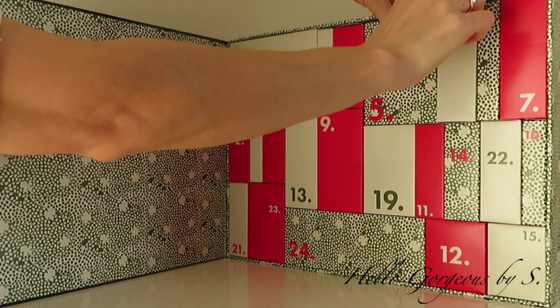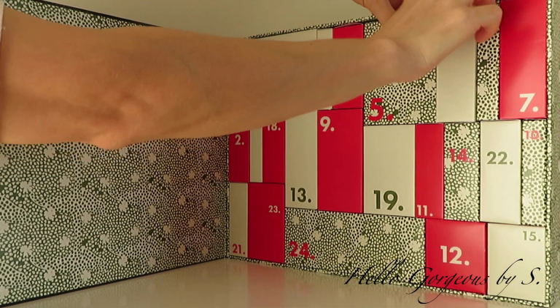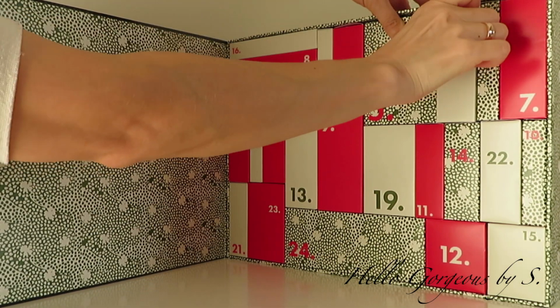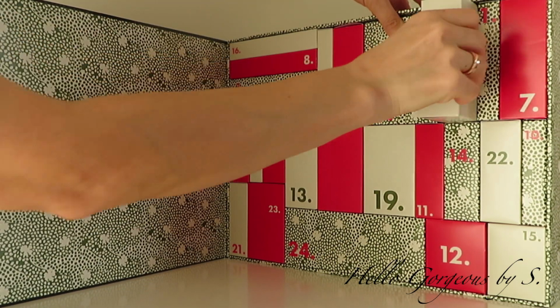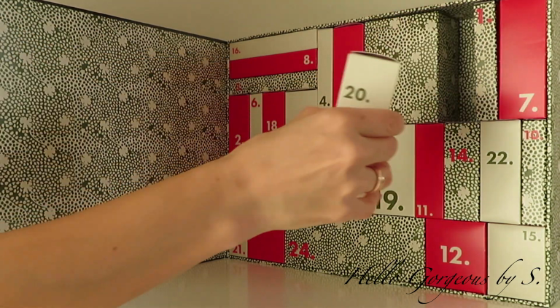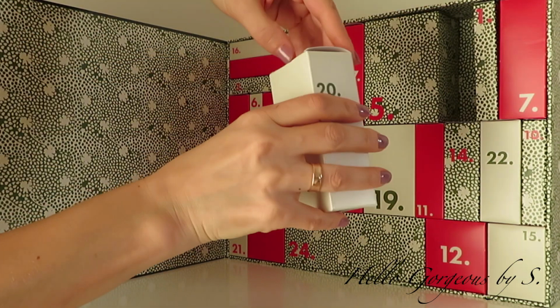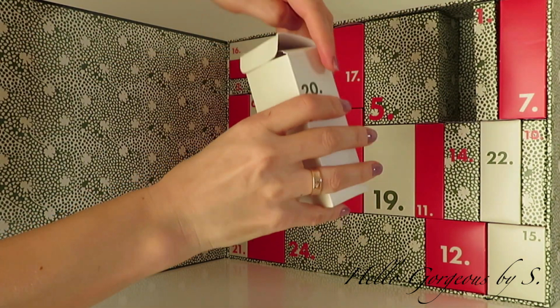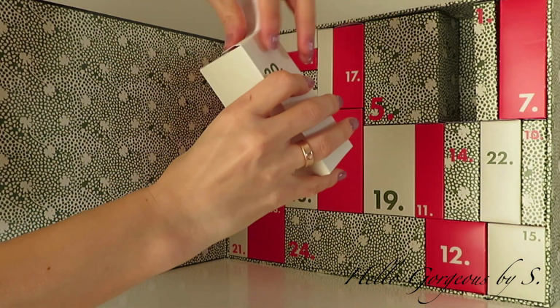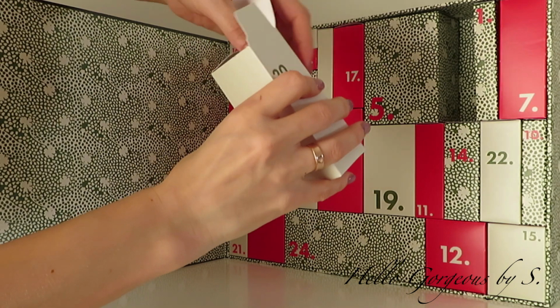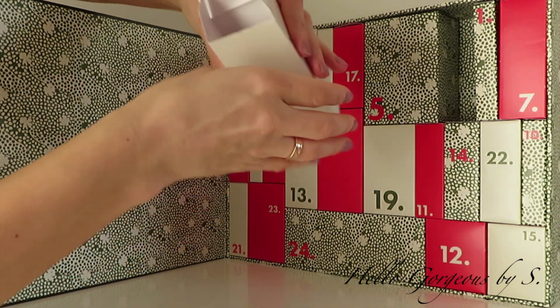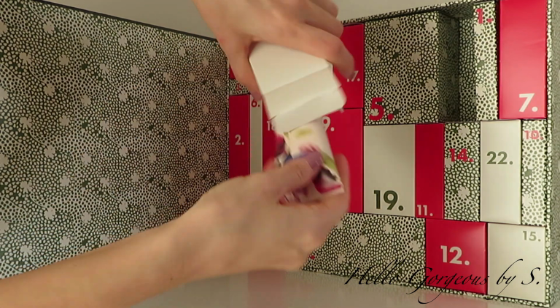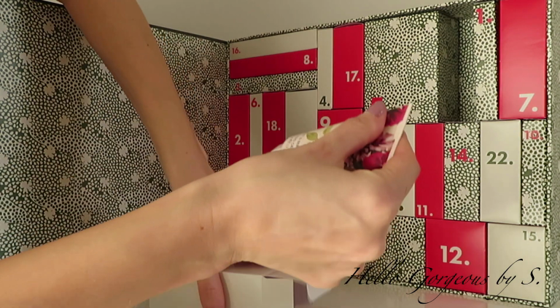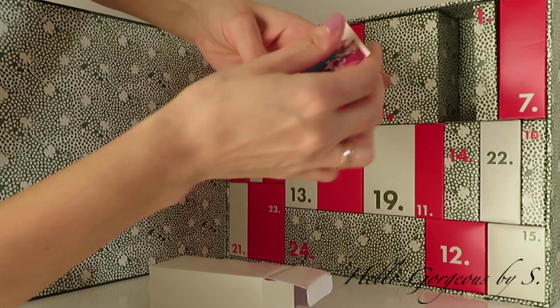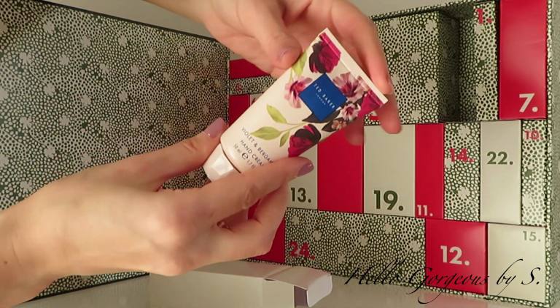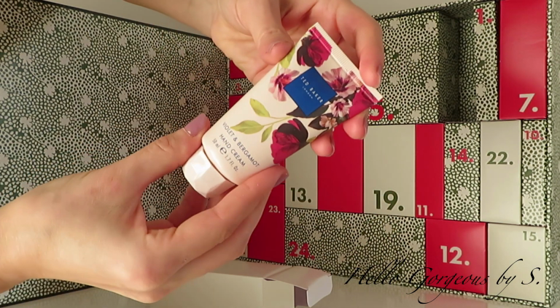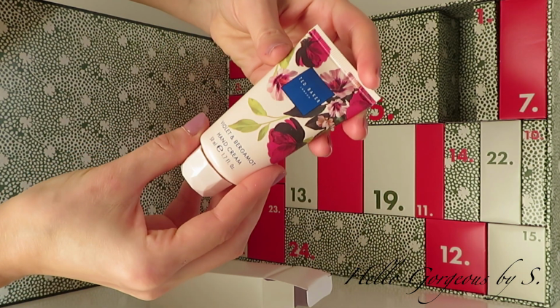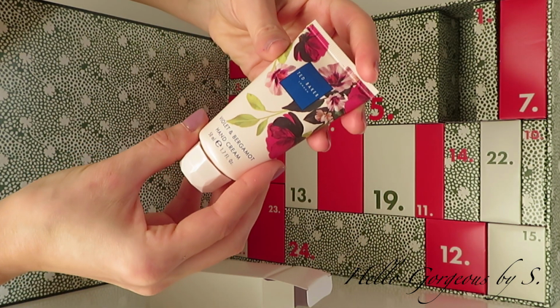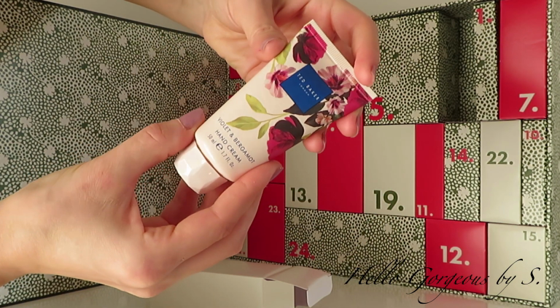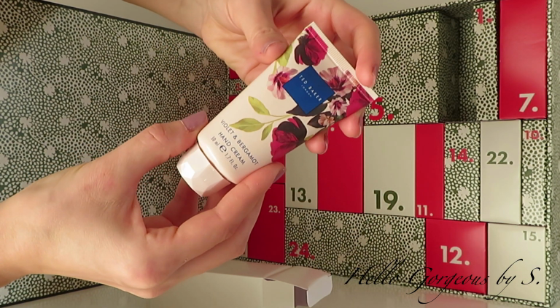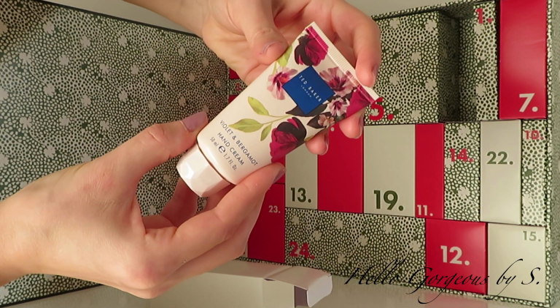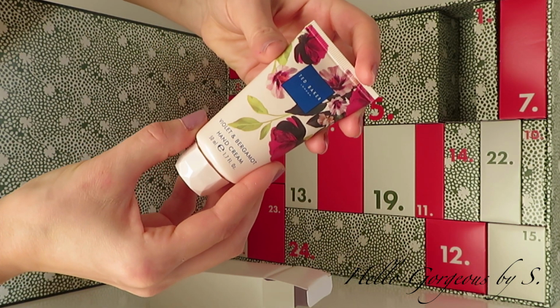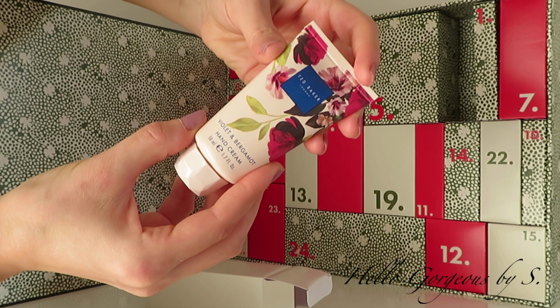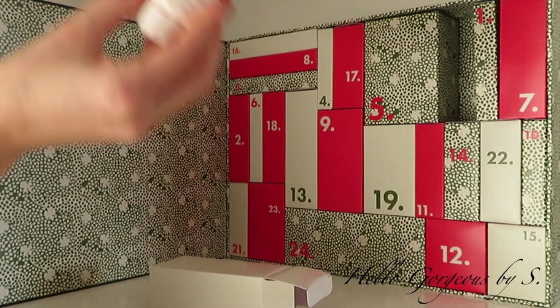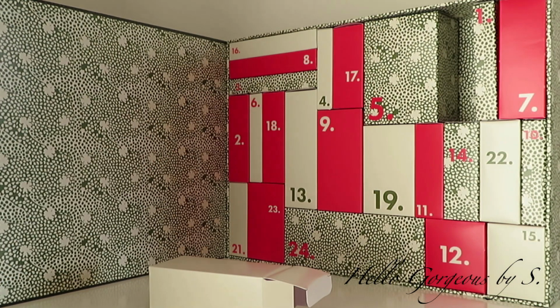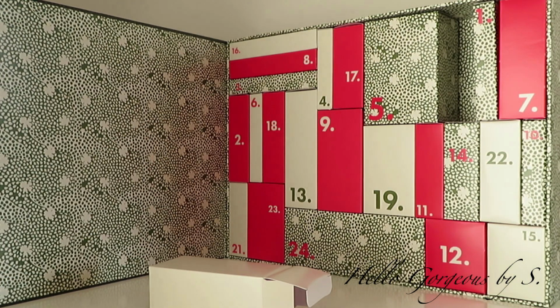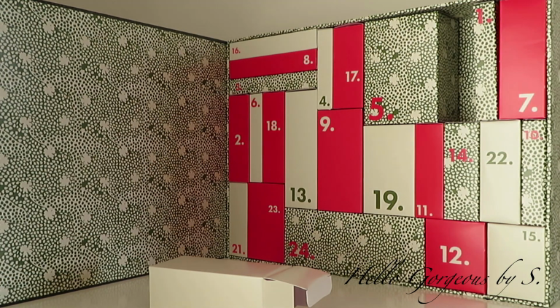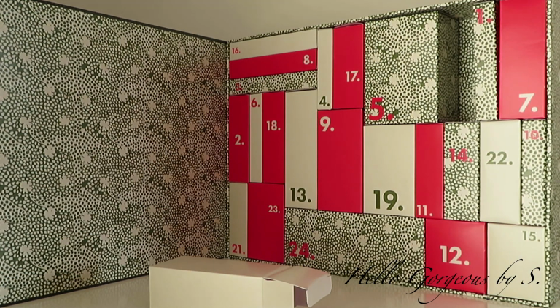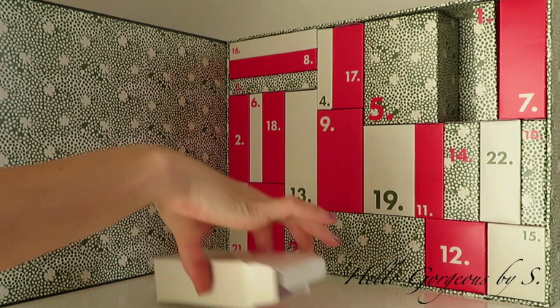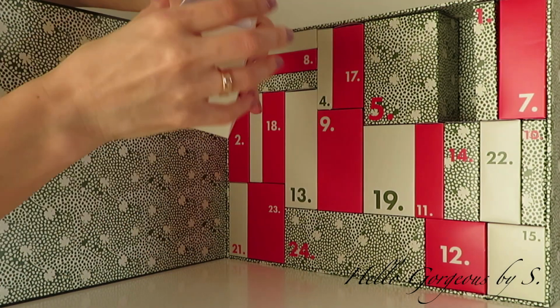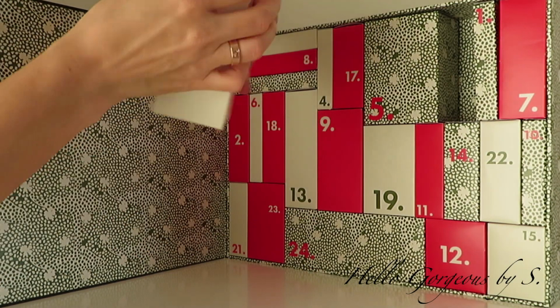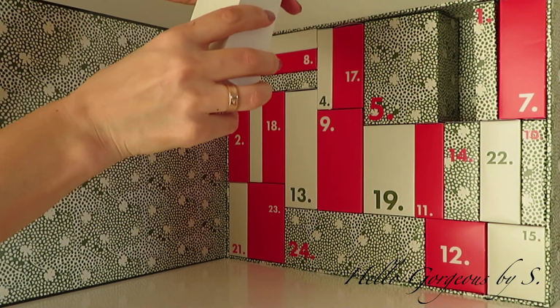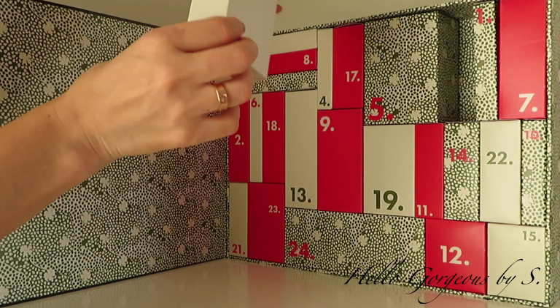For day number twenty we have of course violet and bergamot, and this time we get the hand cream. I don't understand why they put only this range — they have different scents, so why did they choose this one?